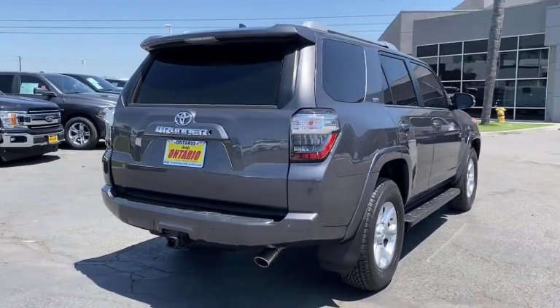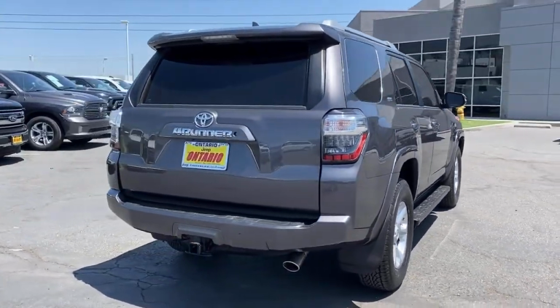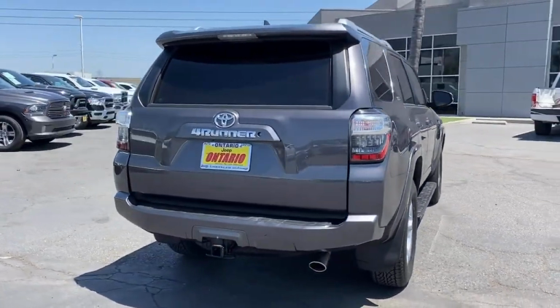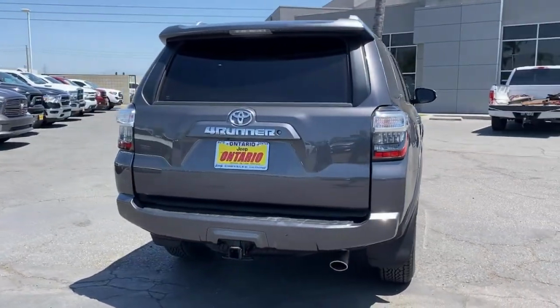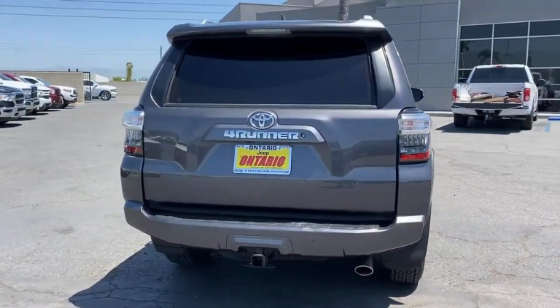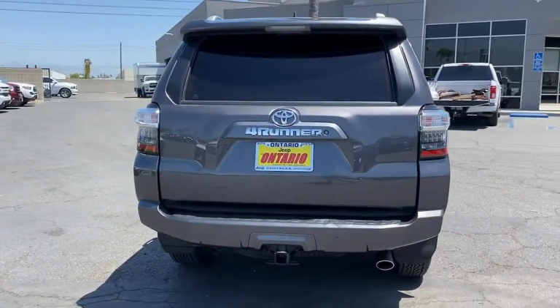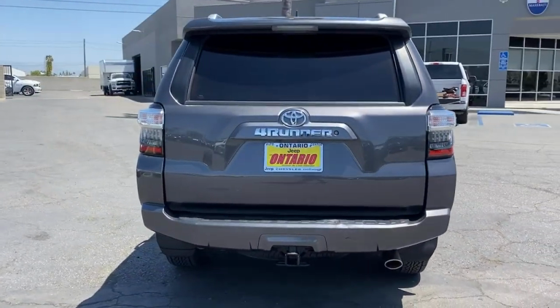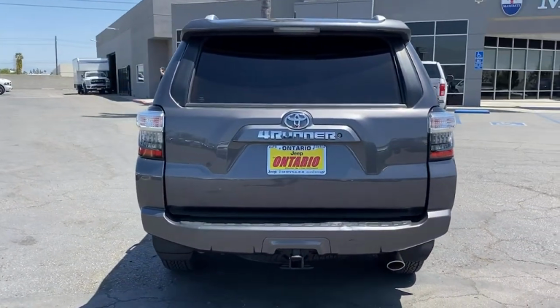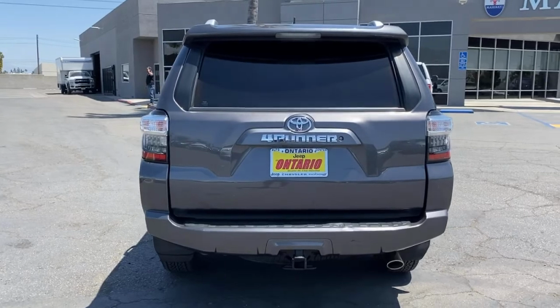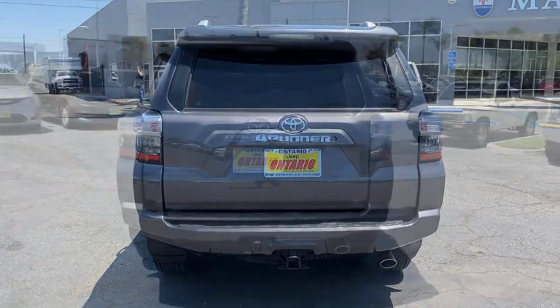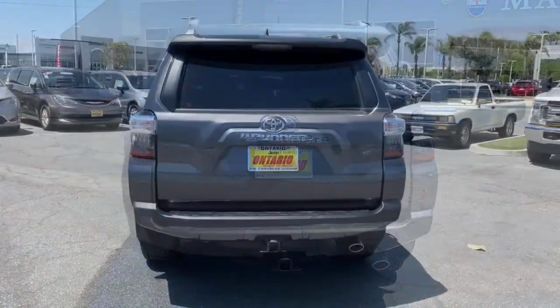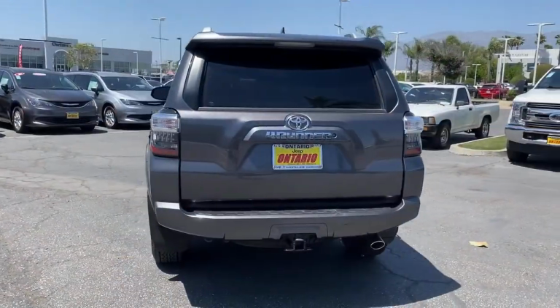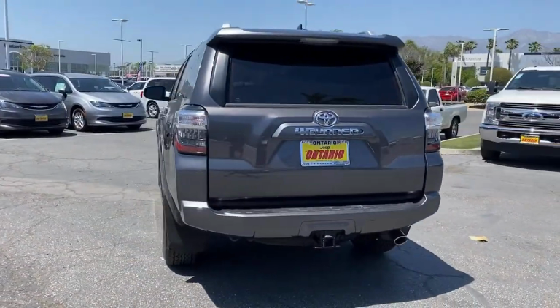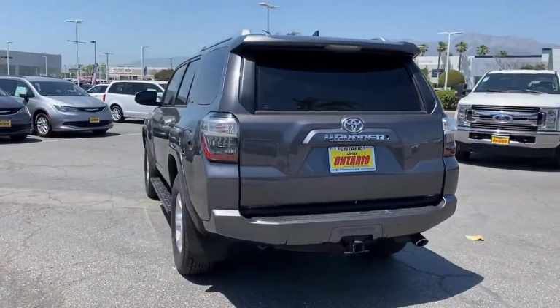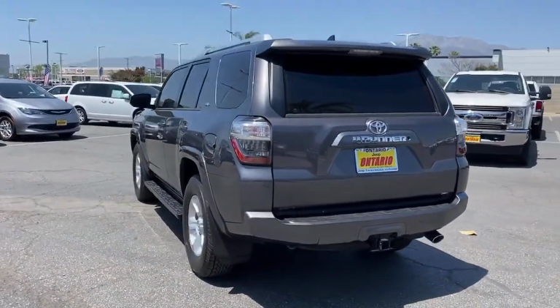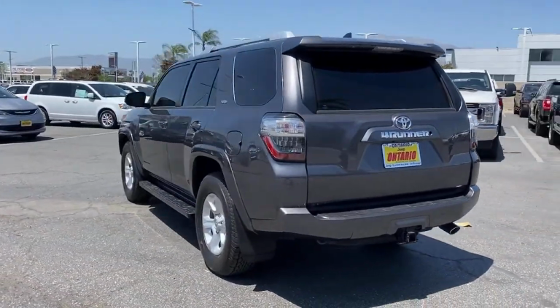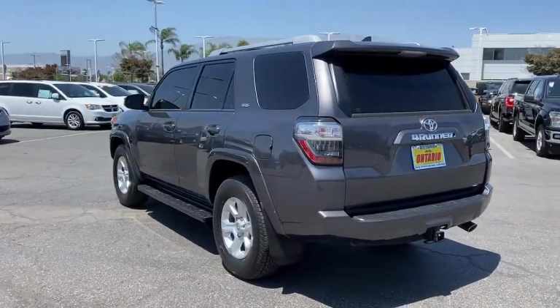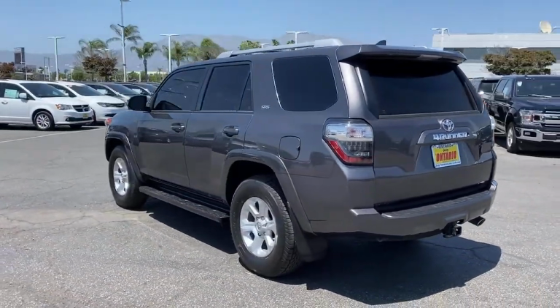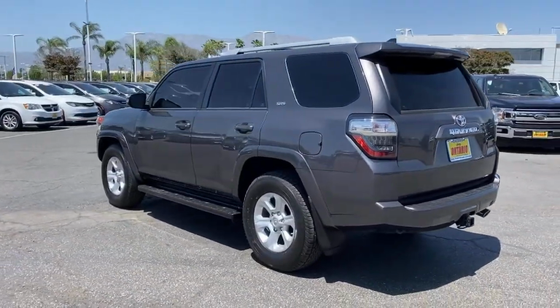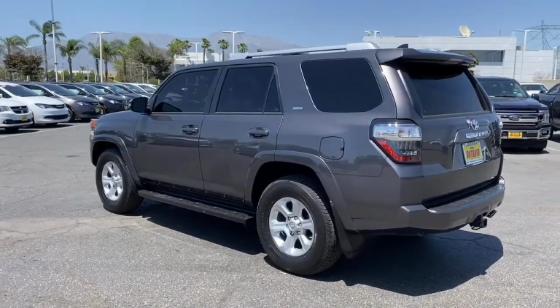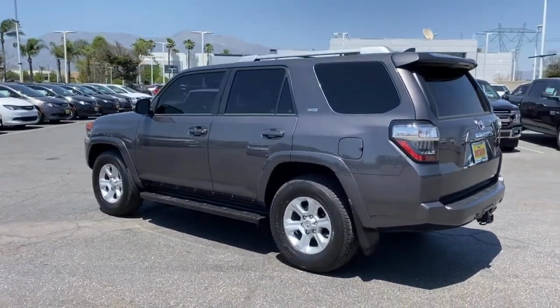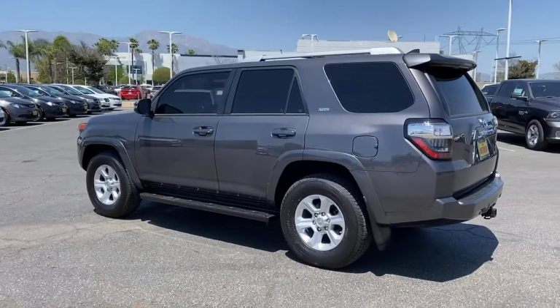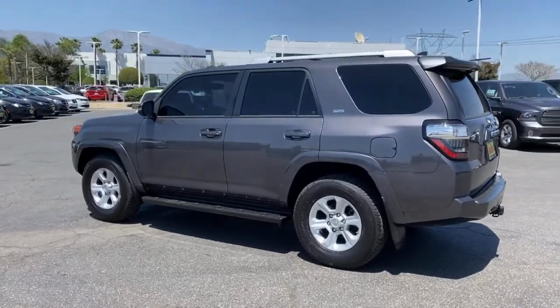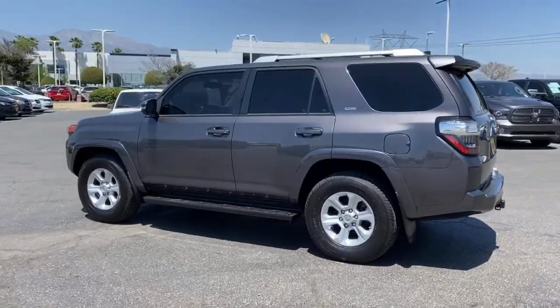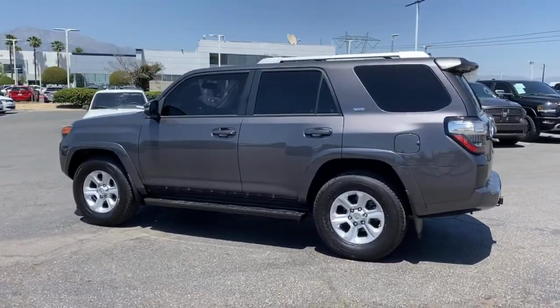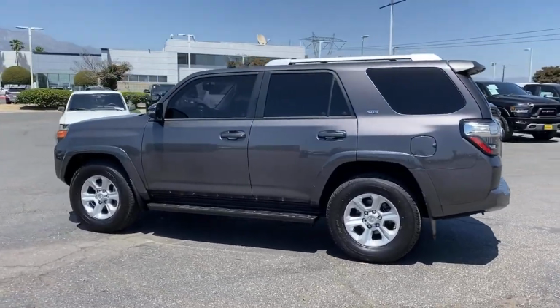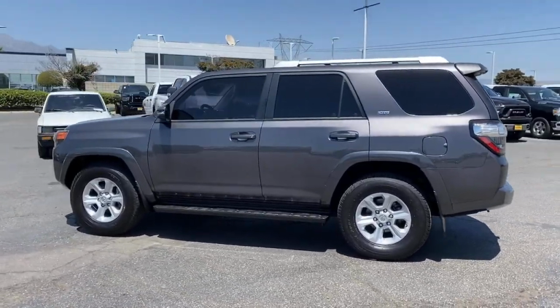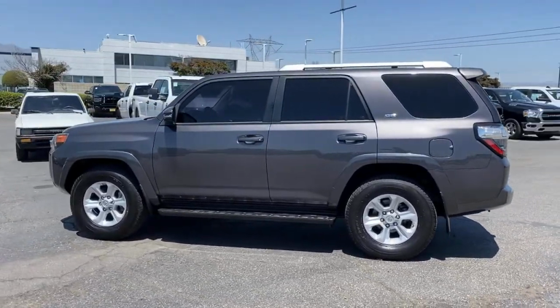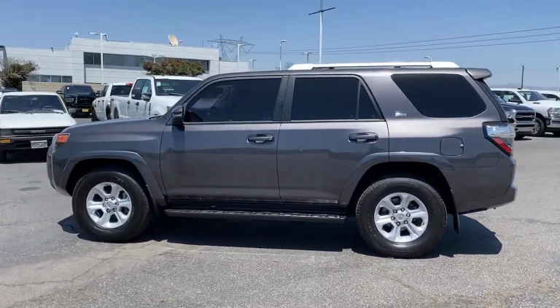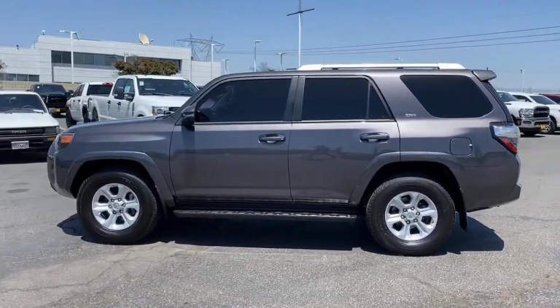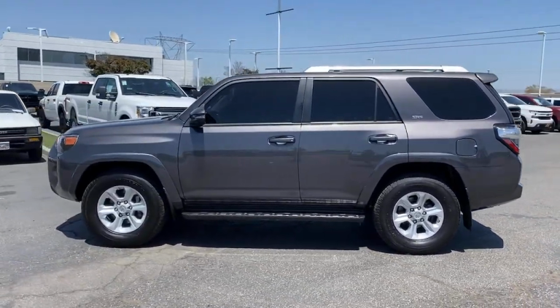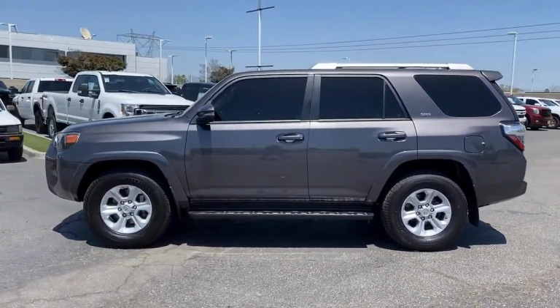Rugged on the outside, refined on the inside — that's the 4Runner. We'll make it easy and comfortable for you to take this authentic SUV out for a test drive. Outstanding customer service is our specialty.